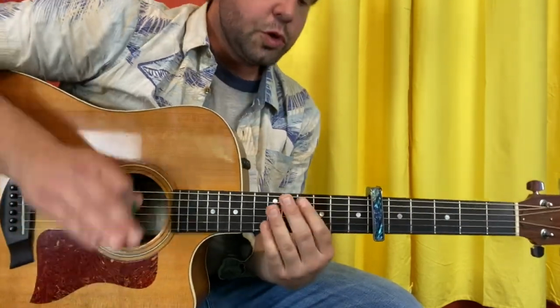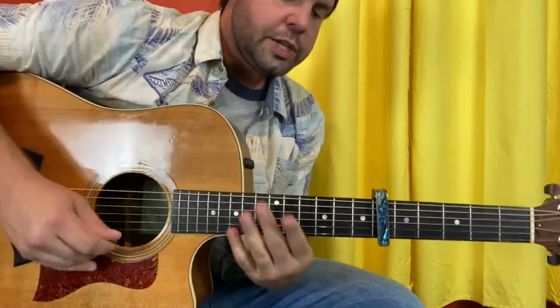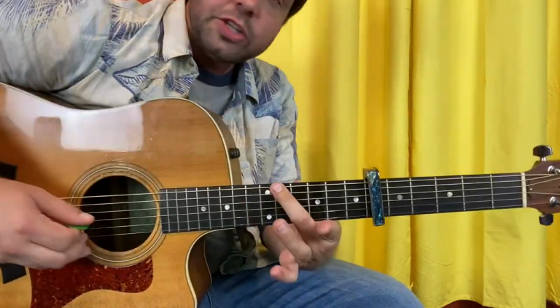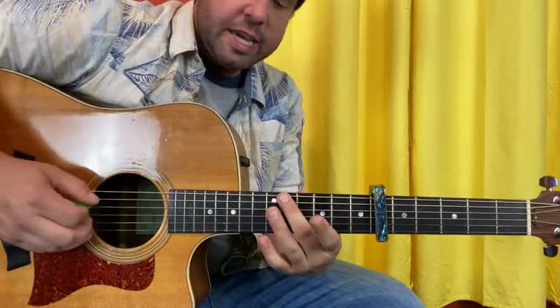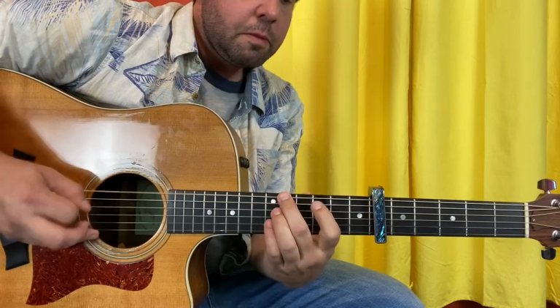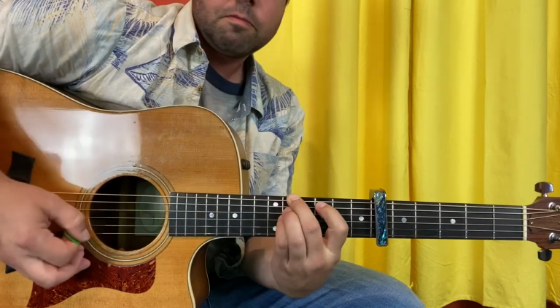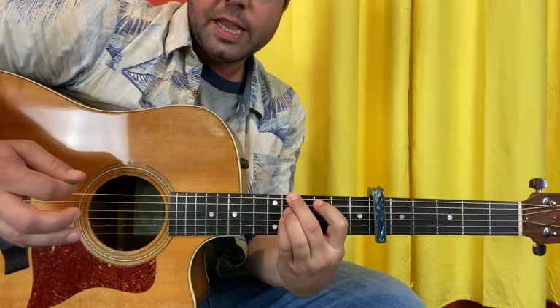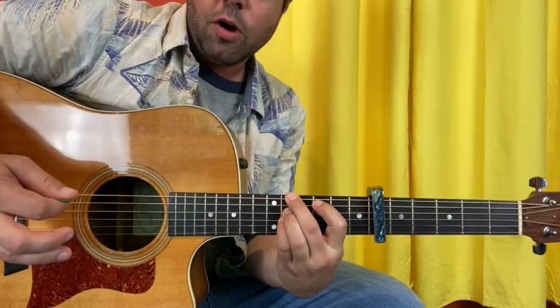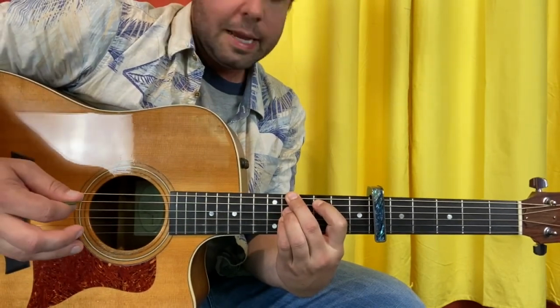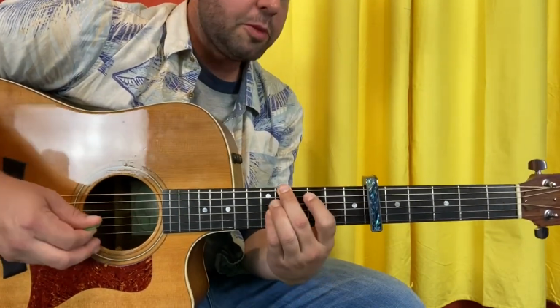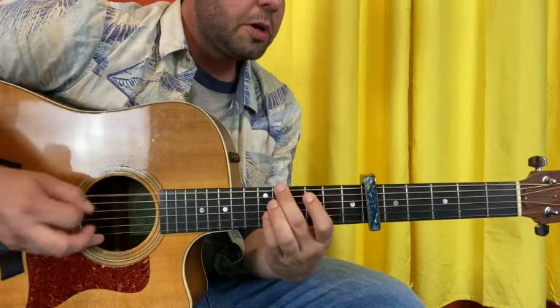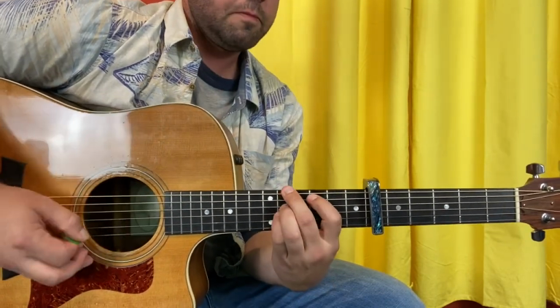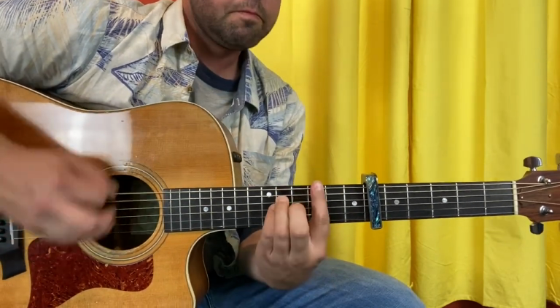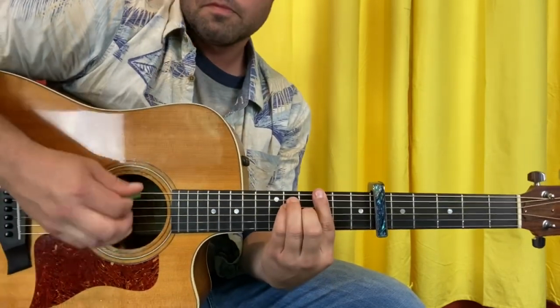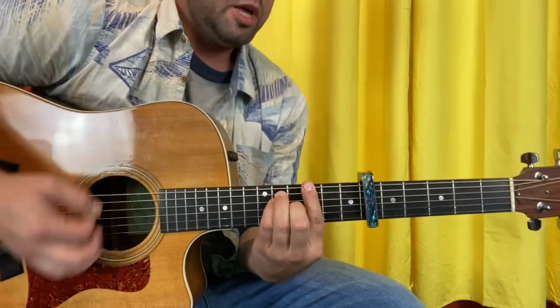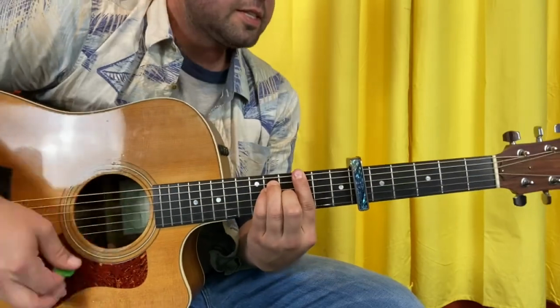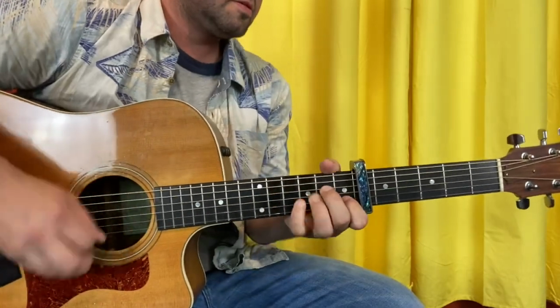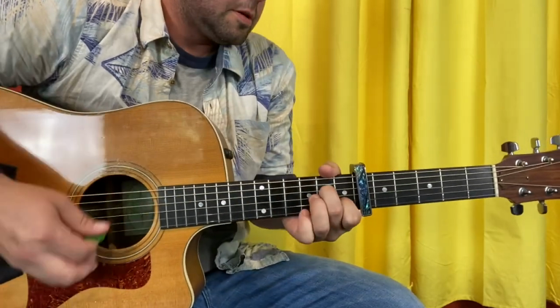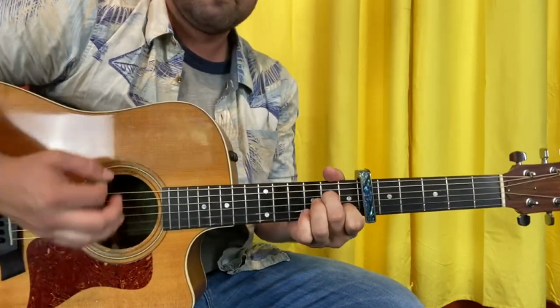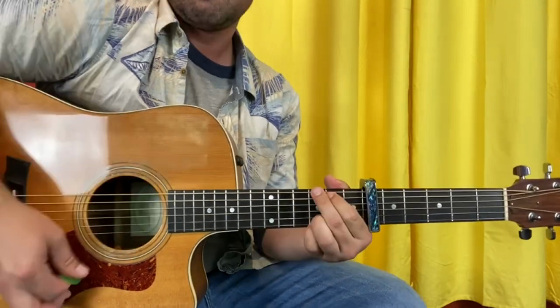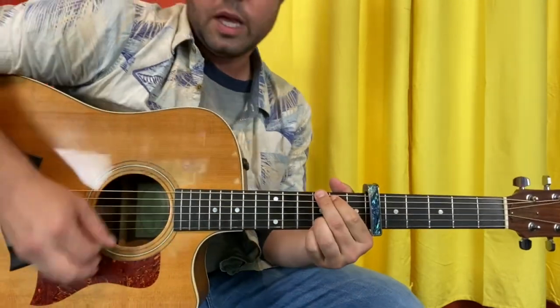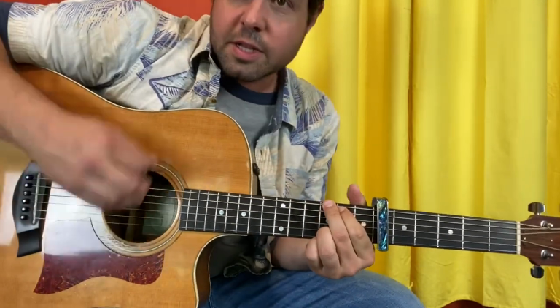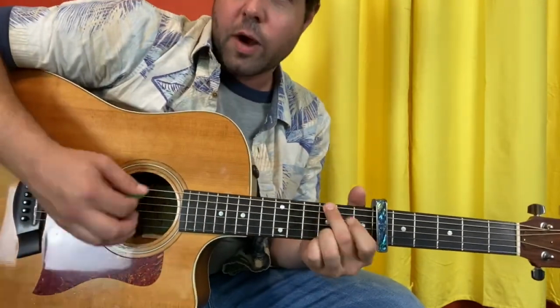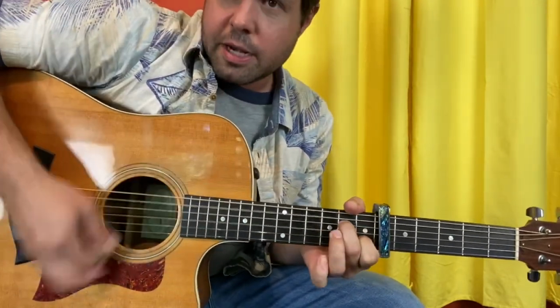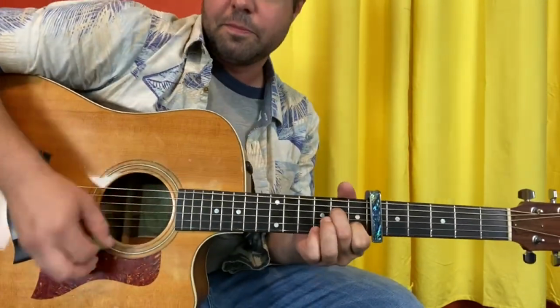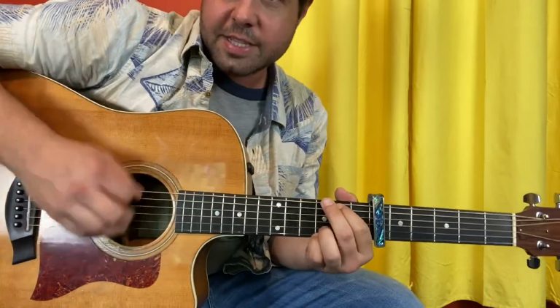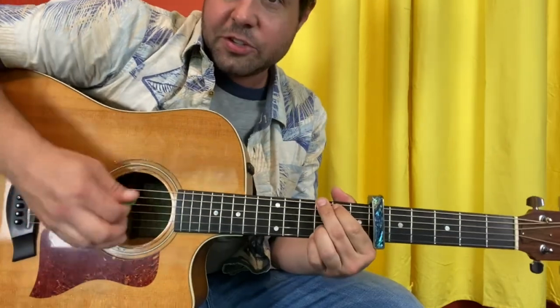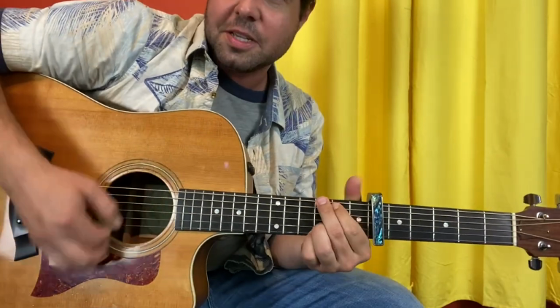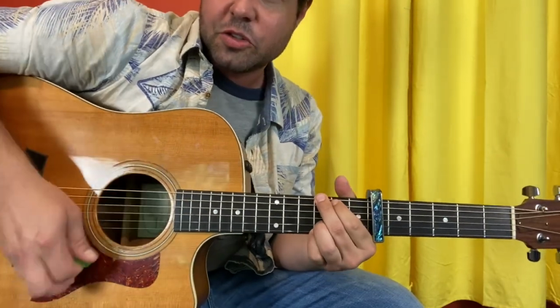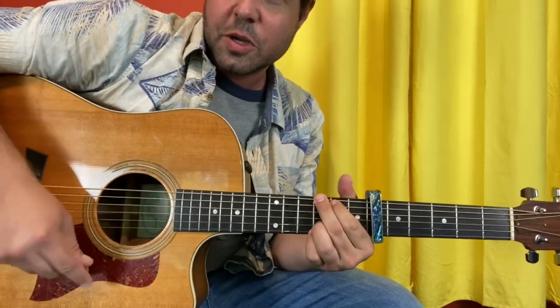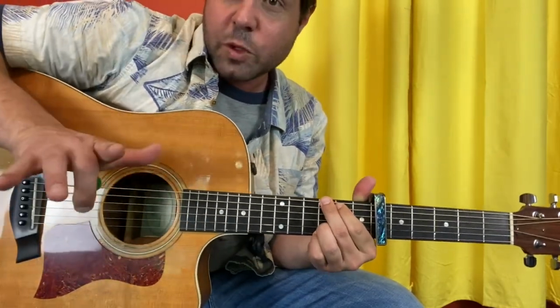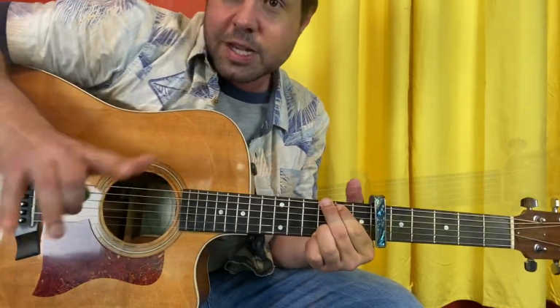You do get a chance — you can just hit the bass note, and then you have all that time to form the chord. It's not exactly as she does it, but it's just as good. Do that four times.